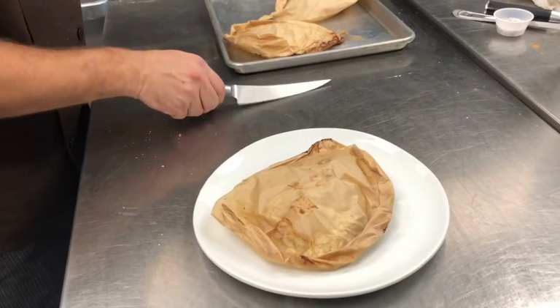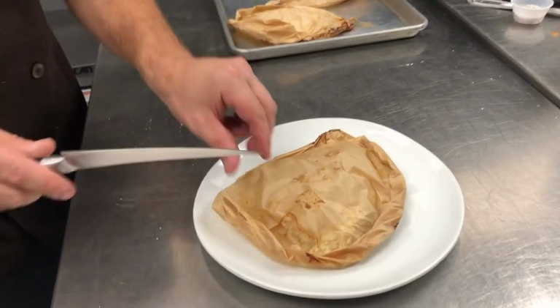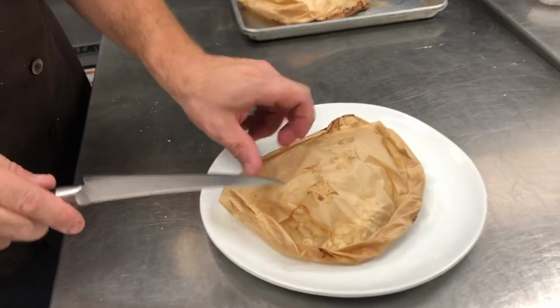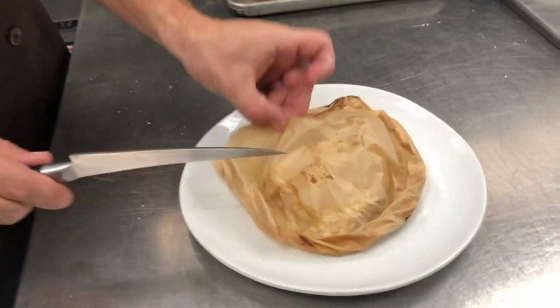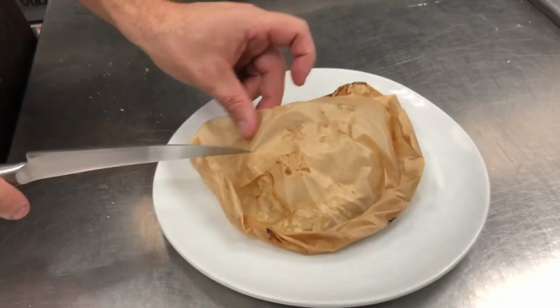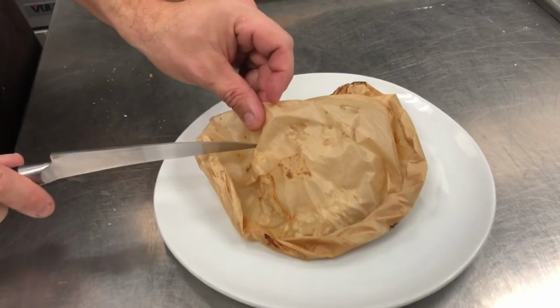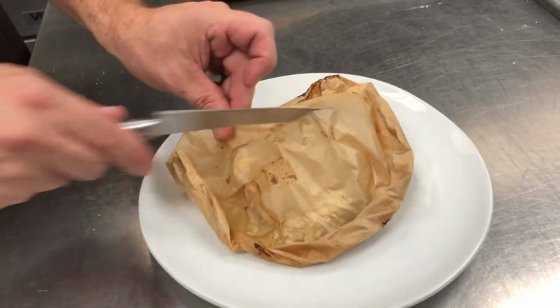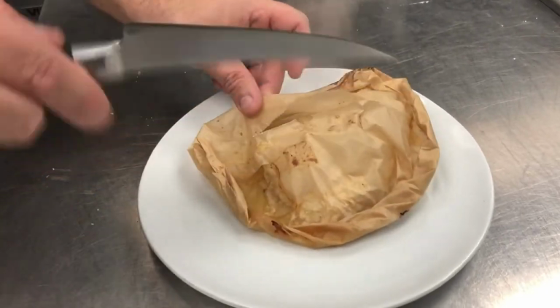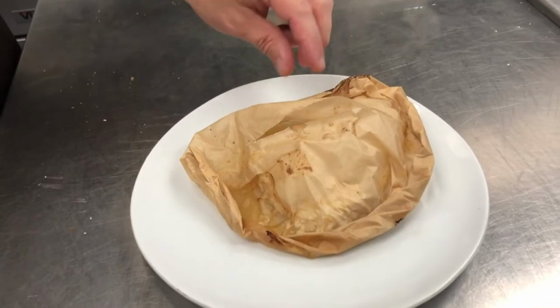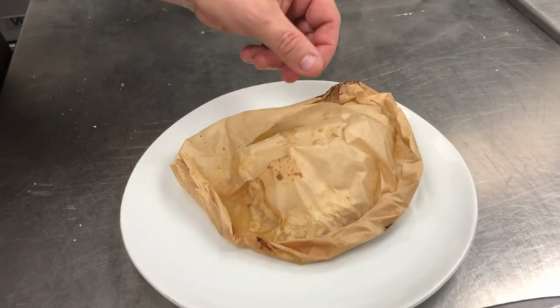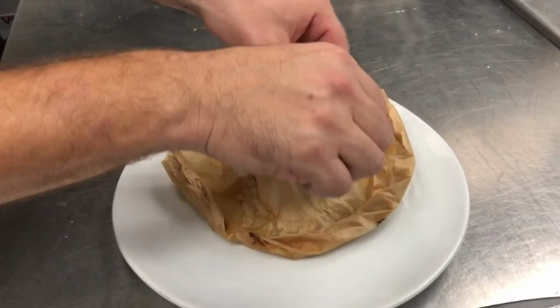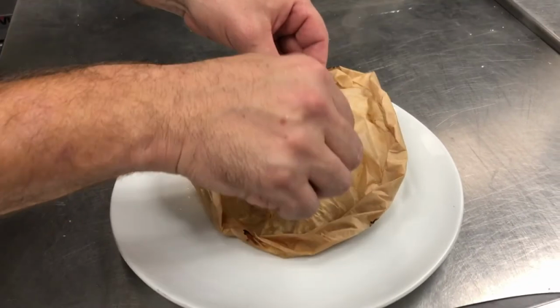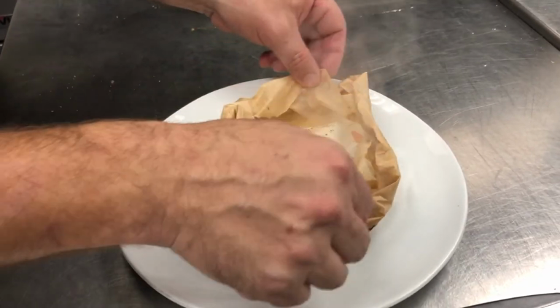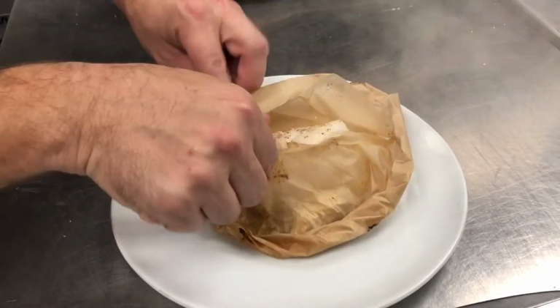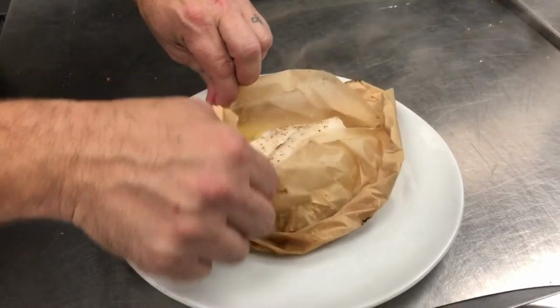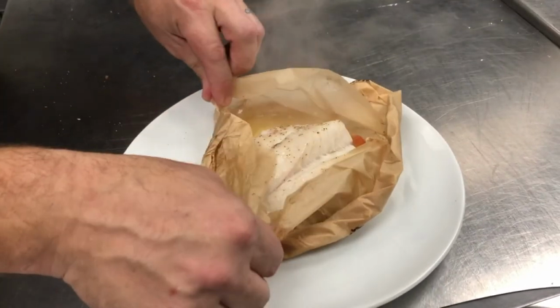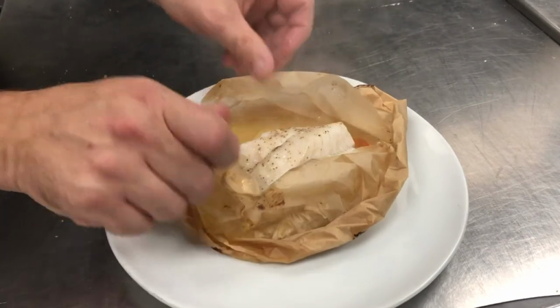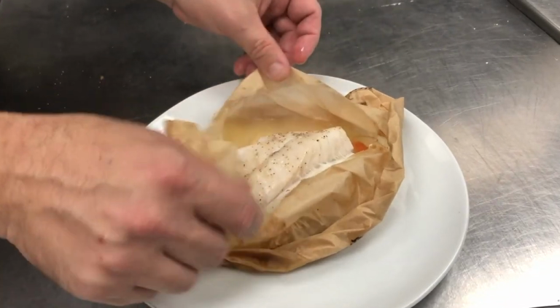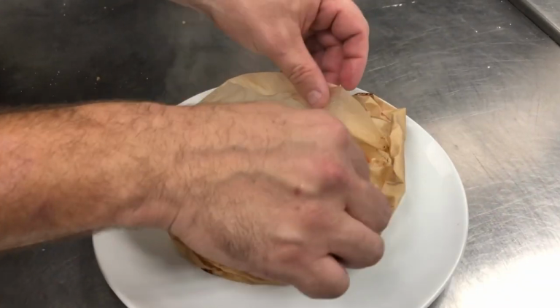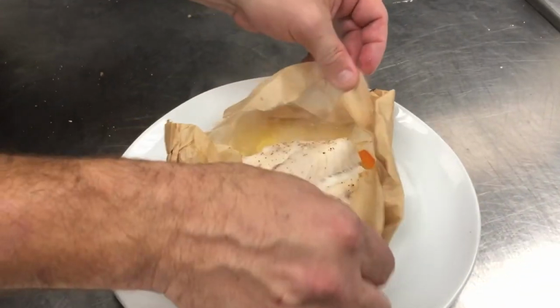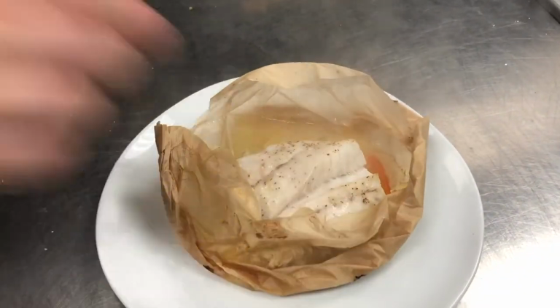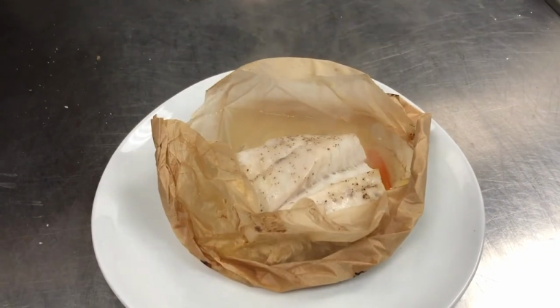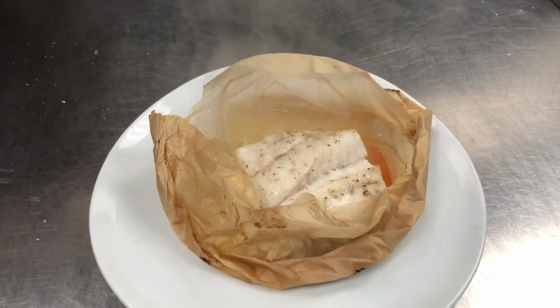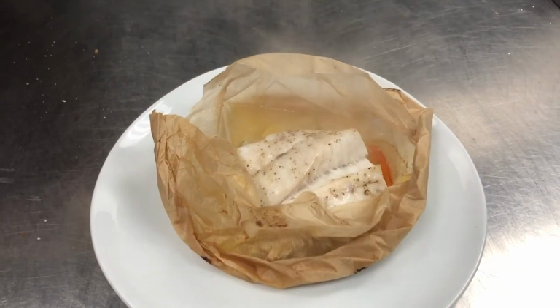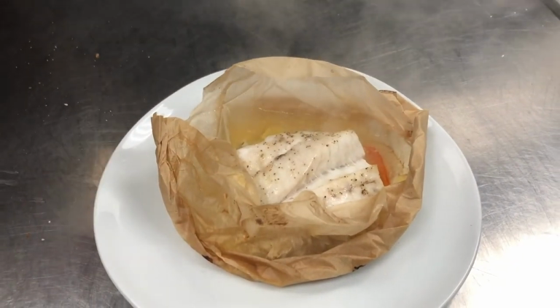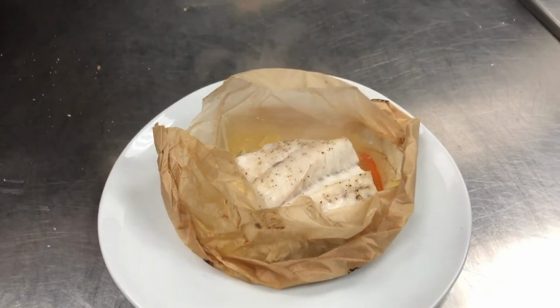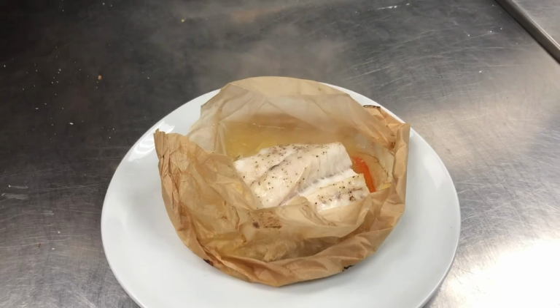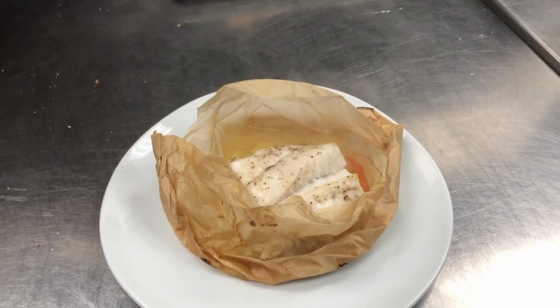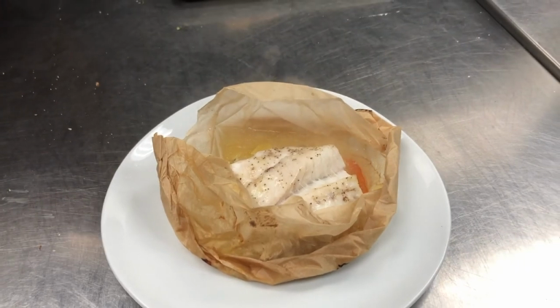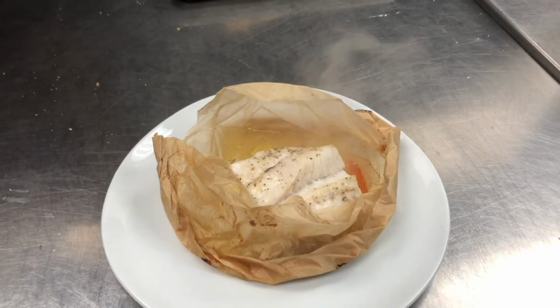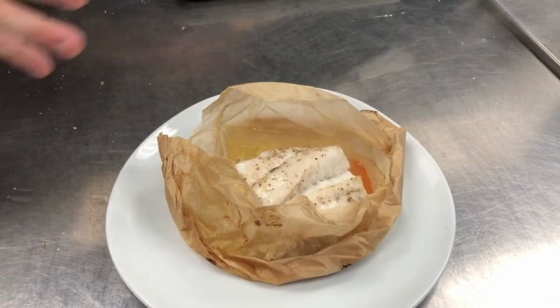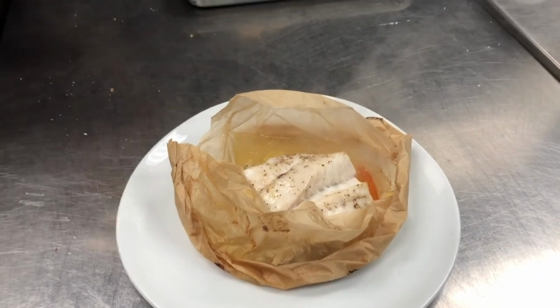We're going to cut open our grouper en papillote — look at all that nice wonderful steam. You've got your butter, white wine, vegetables, and a beautiful piece of steamed grouper. Enjoy, guys!